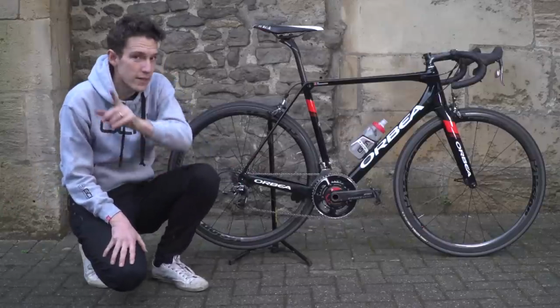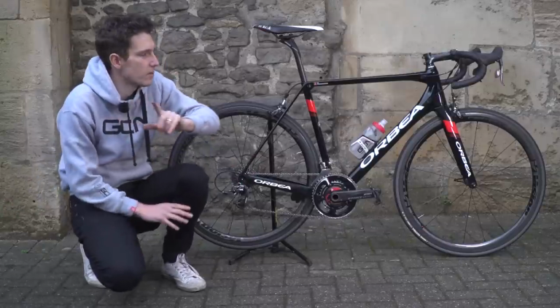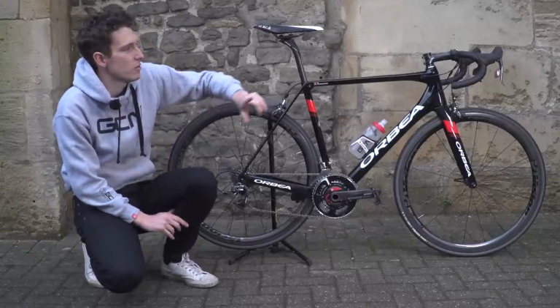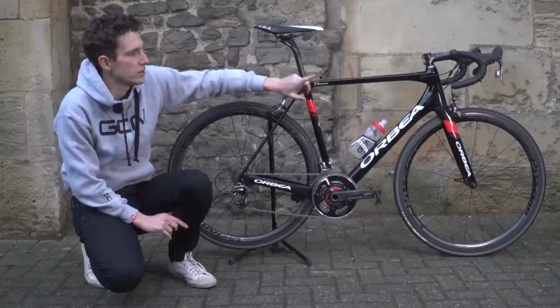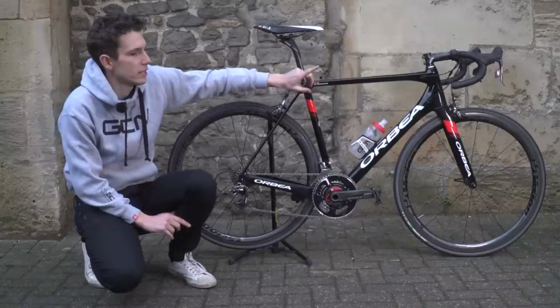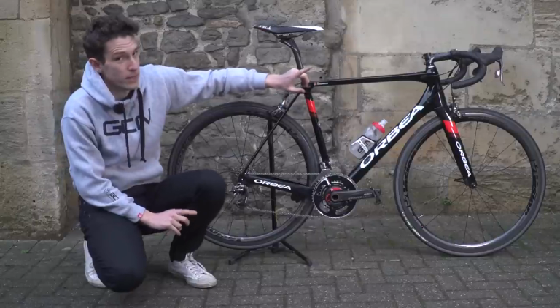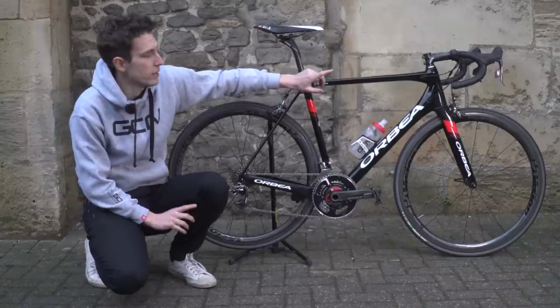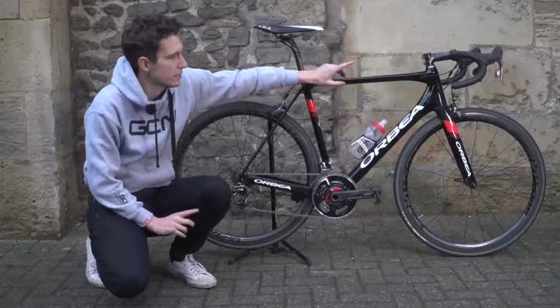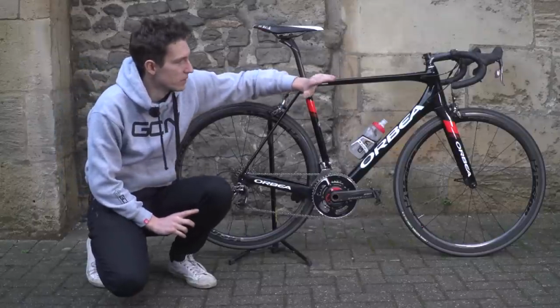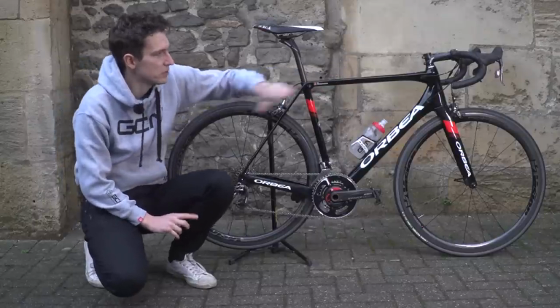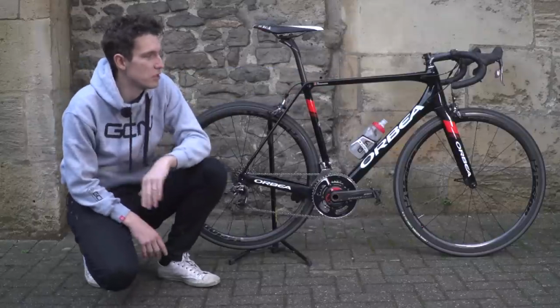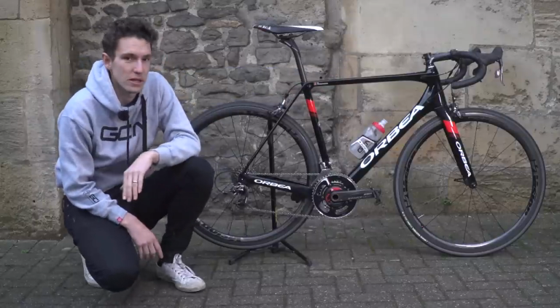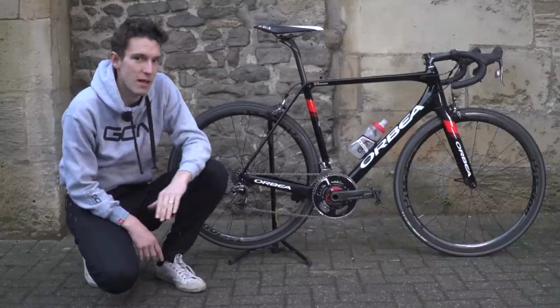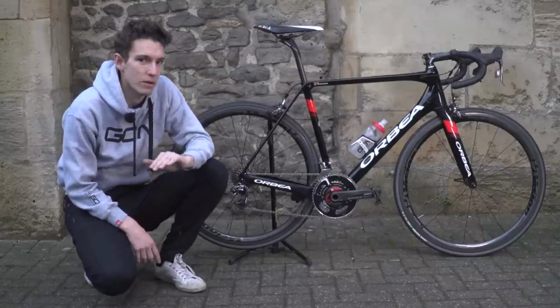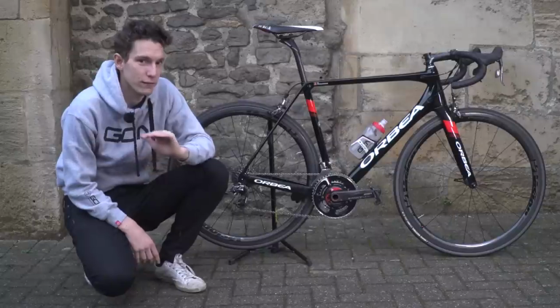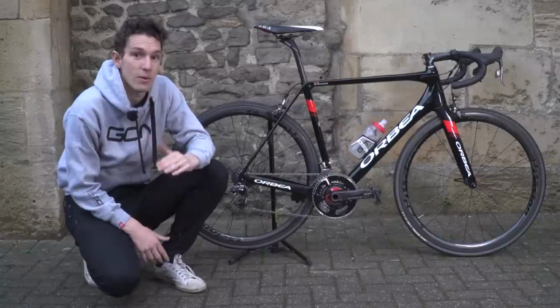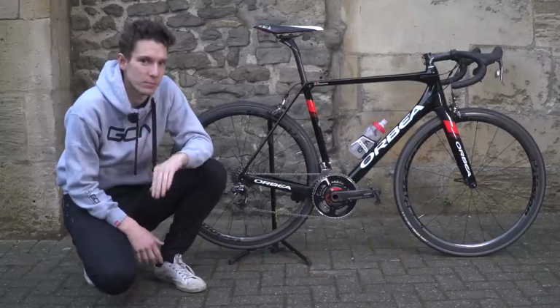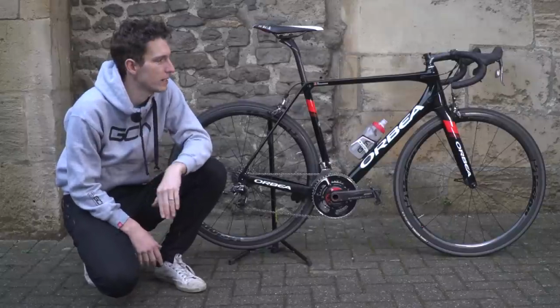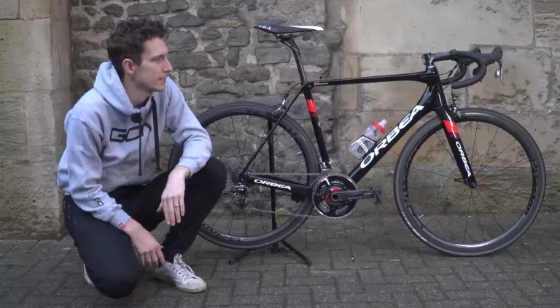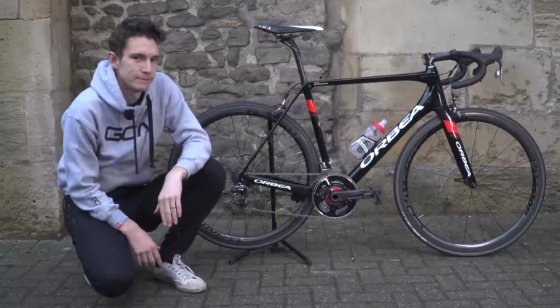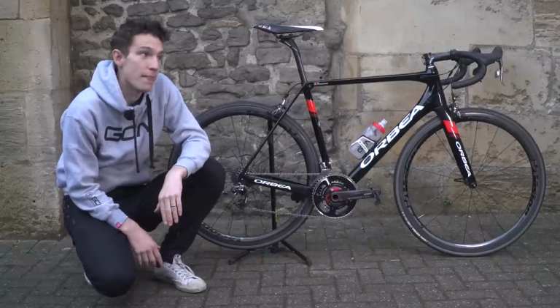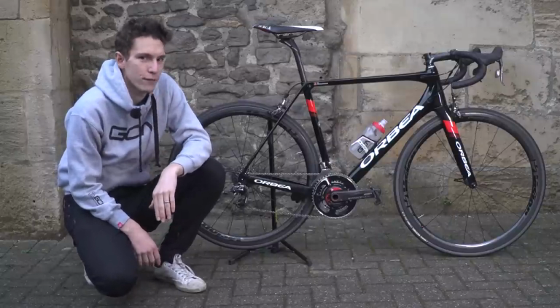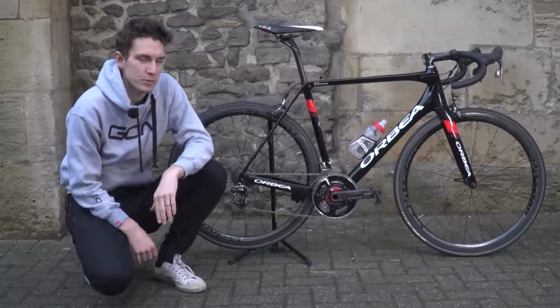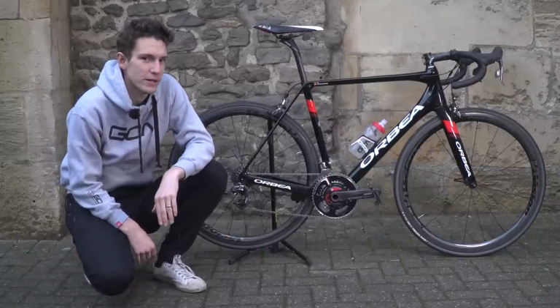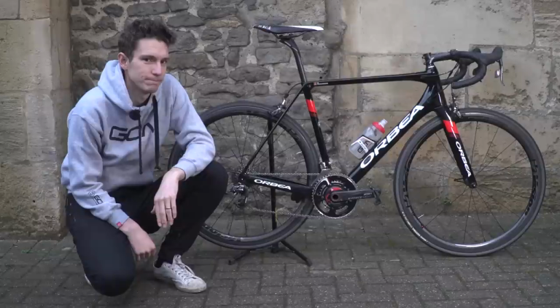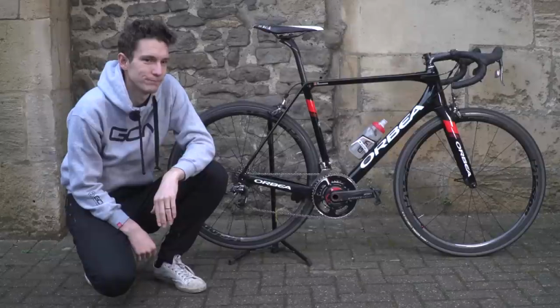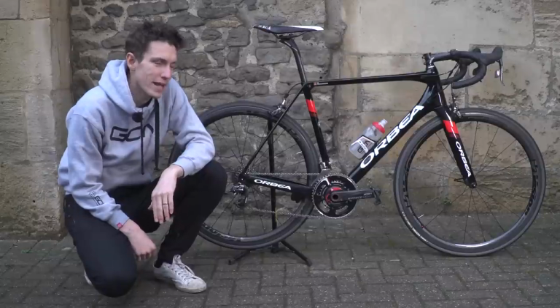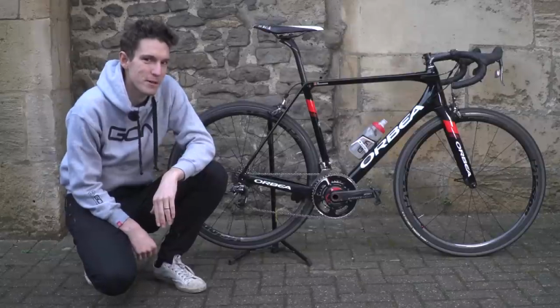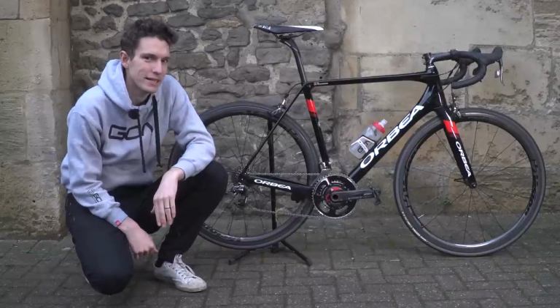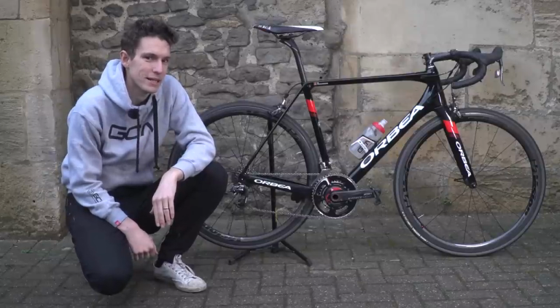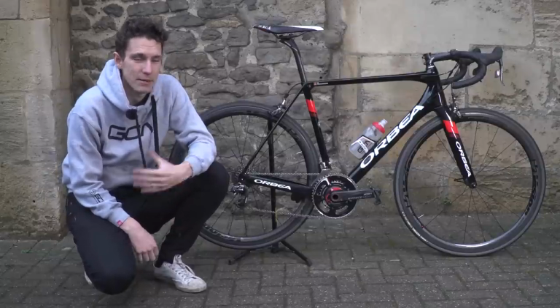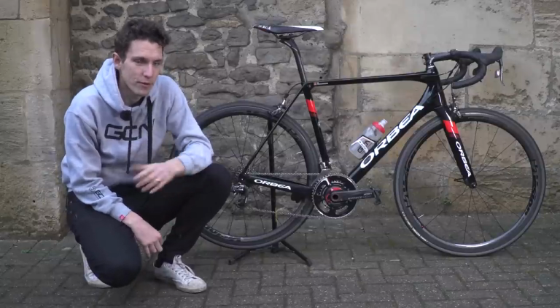Now the eagle-eyed amongst you will notice that from a mechanical video I said that I was going to cut the steerer tube so that the stem would lie flush — I was going to completely slam it. And there is now a five mil spacer under there. So yes, it must be said that I didn't heed my own advice.